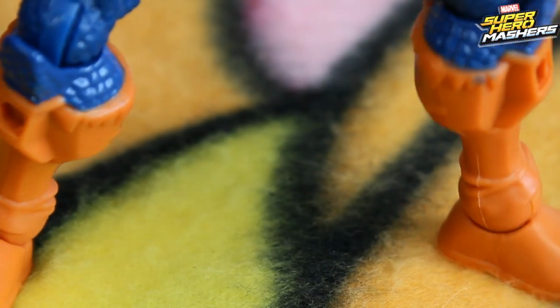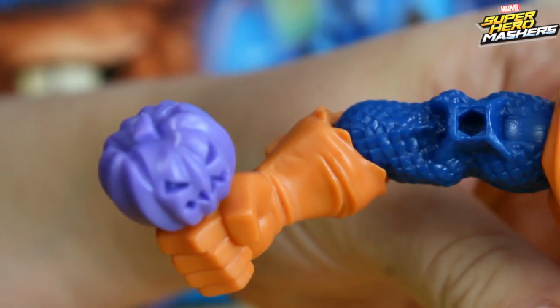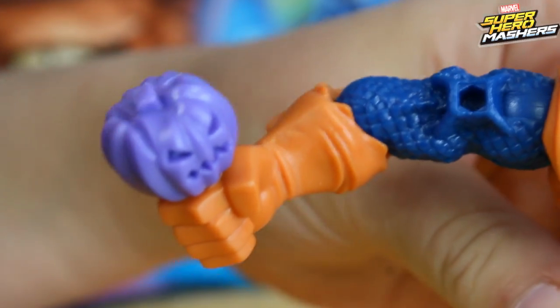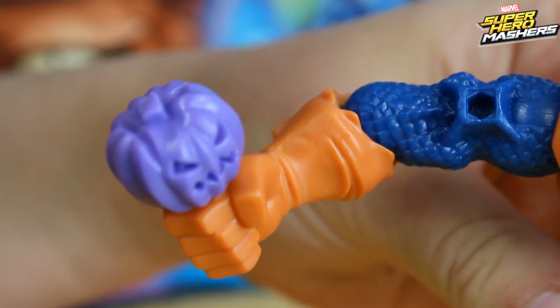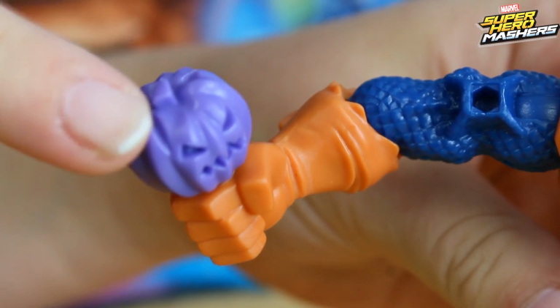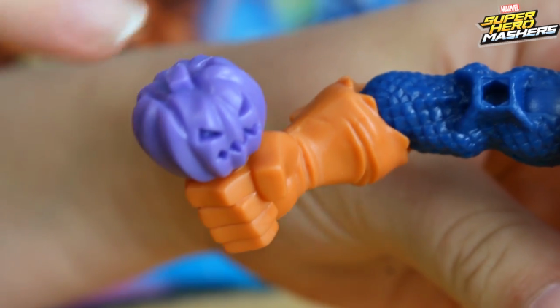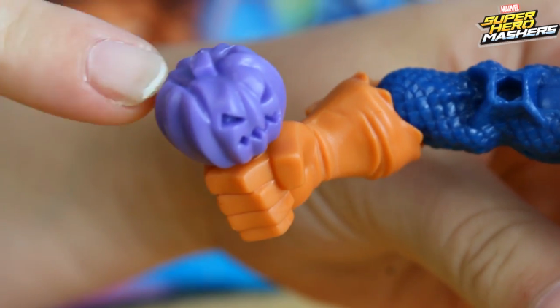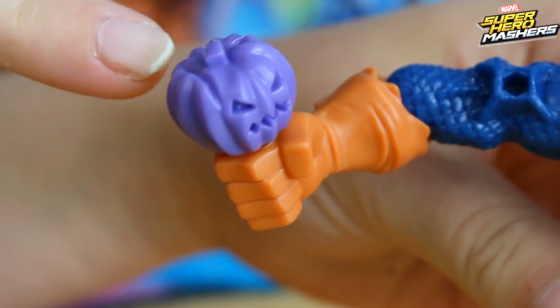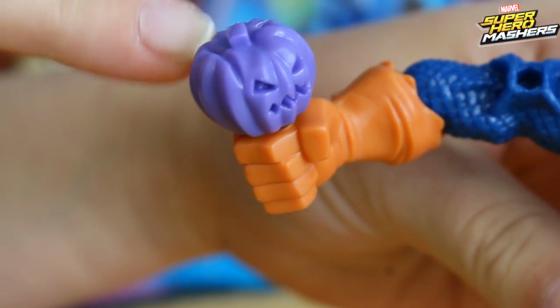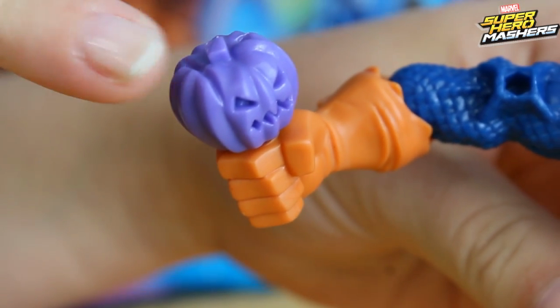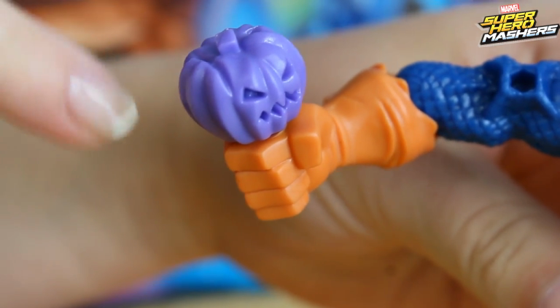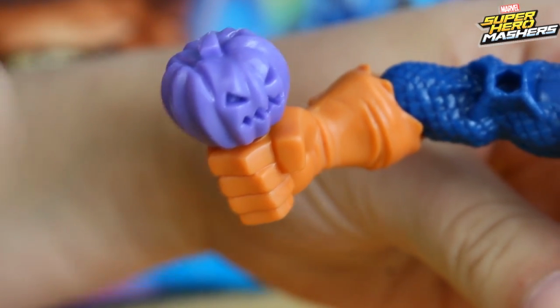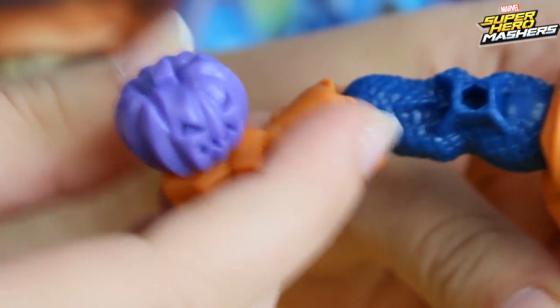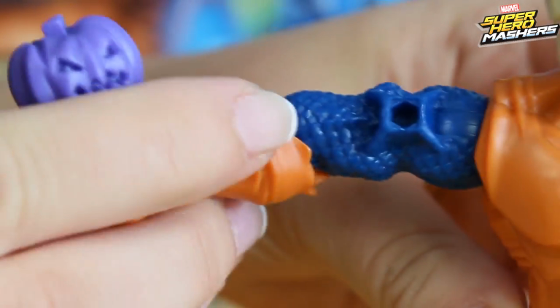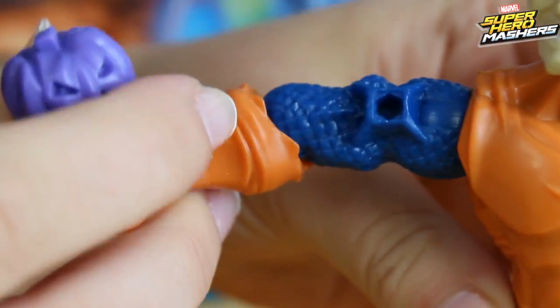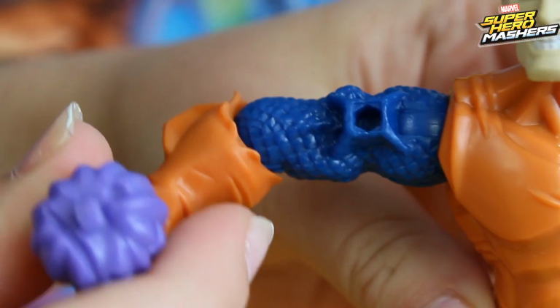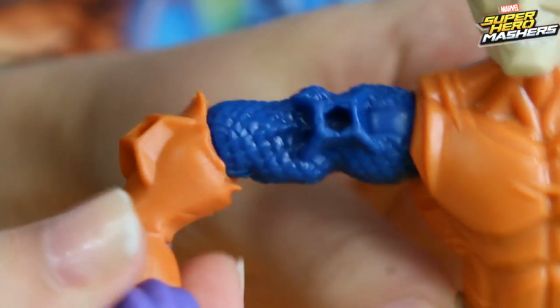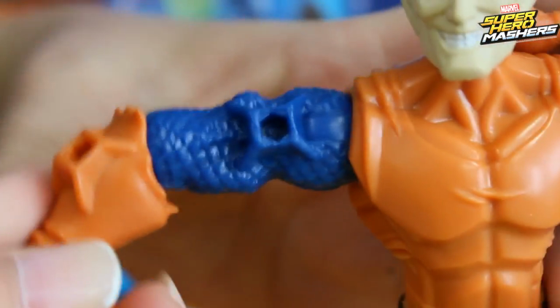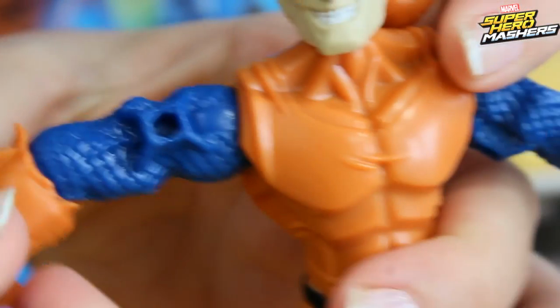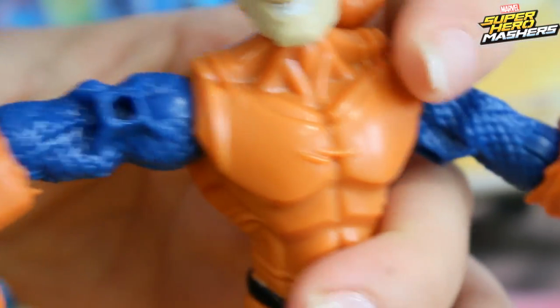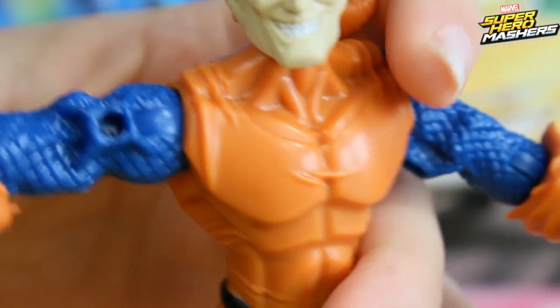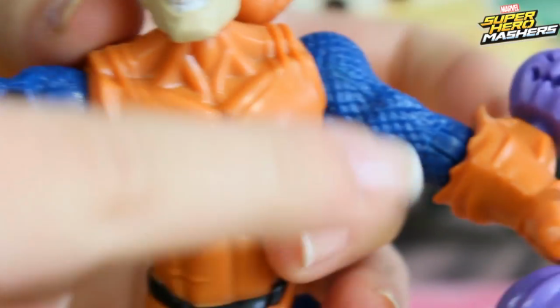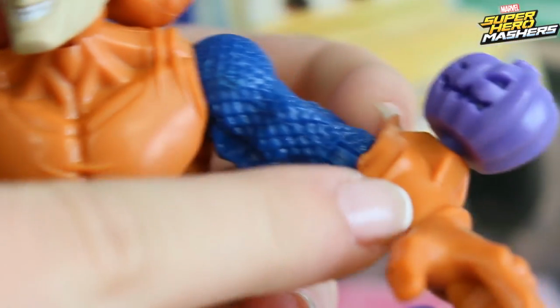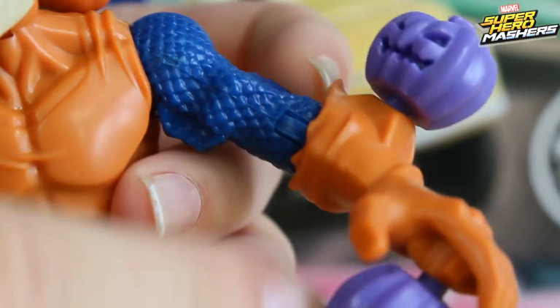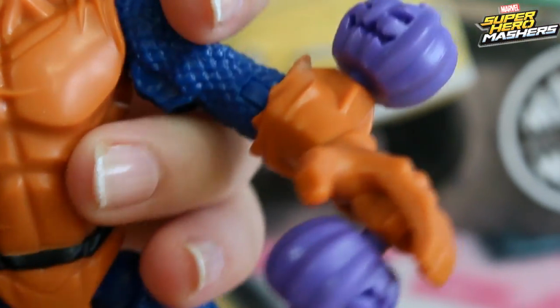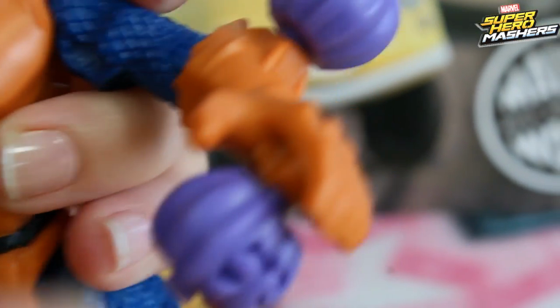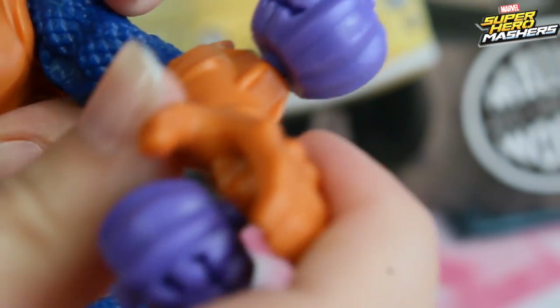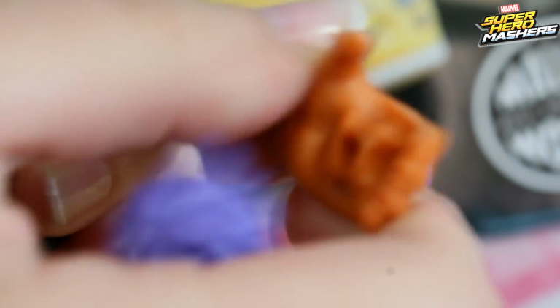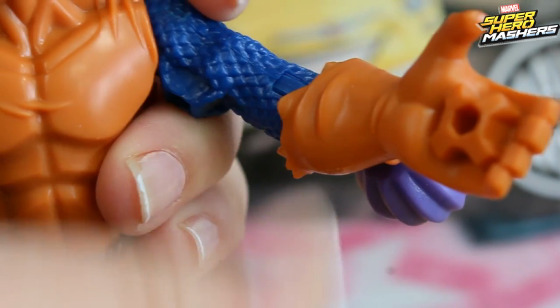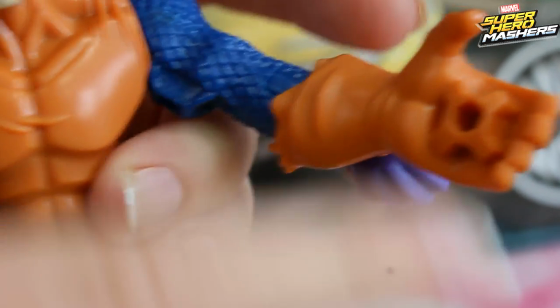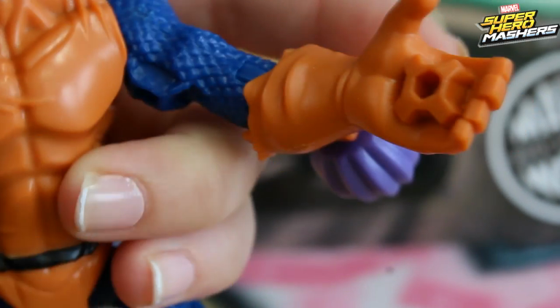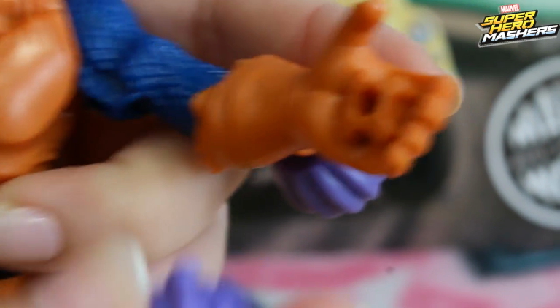He always has with him his special weapons — here we've got his quite little purple pumpkins. He's got a lot of them and also a lot of special cutouts so he can take them wherever he wants to.